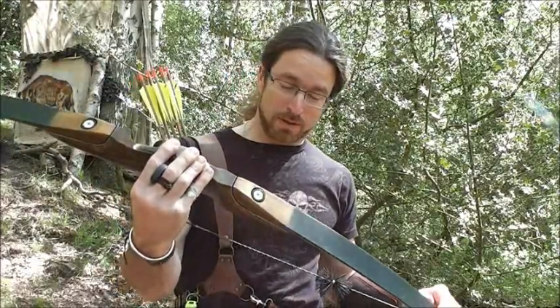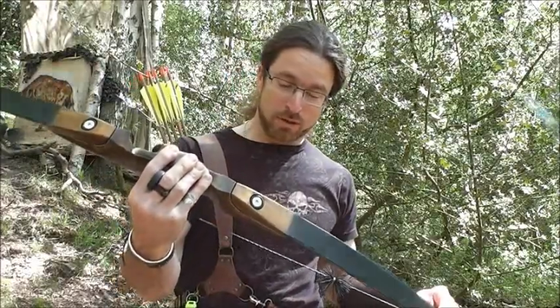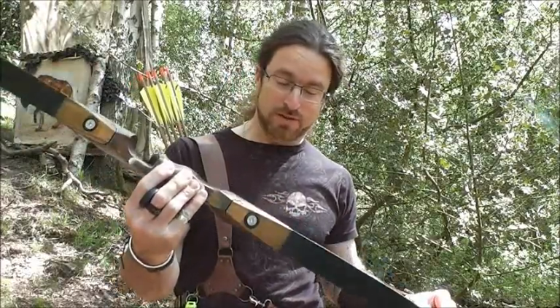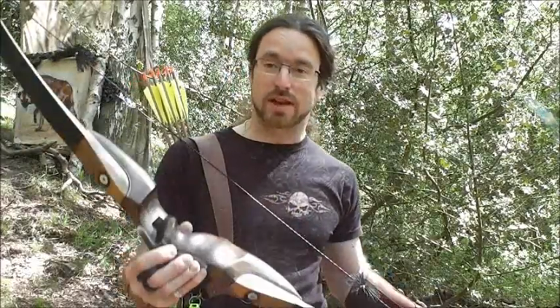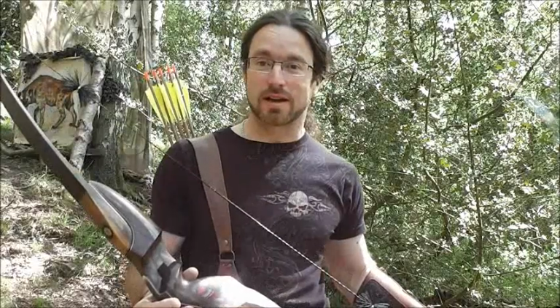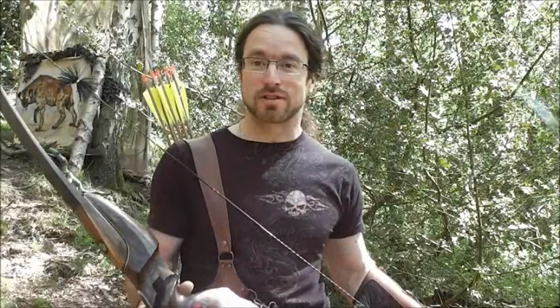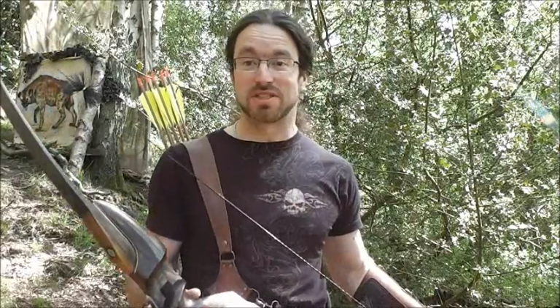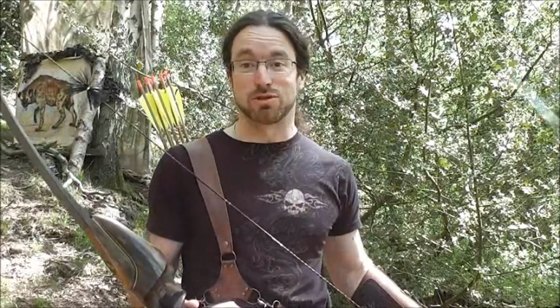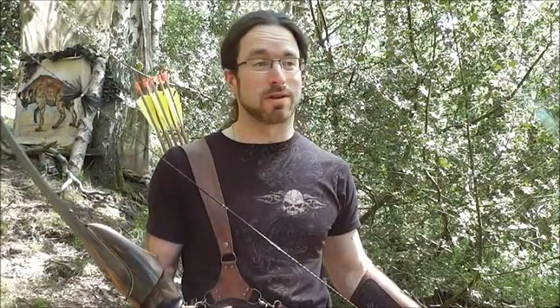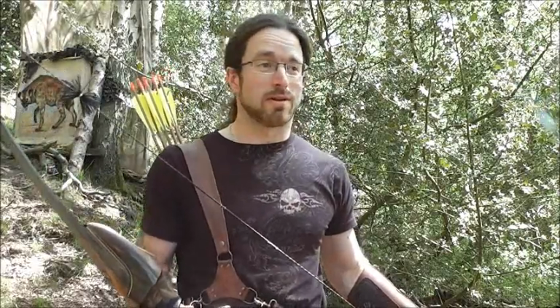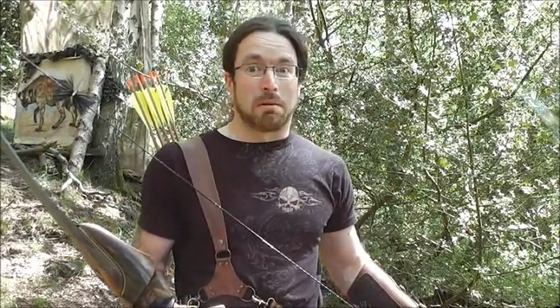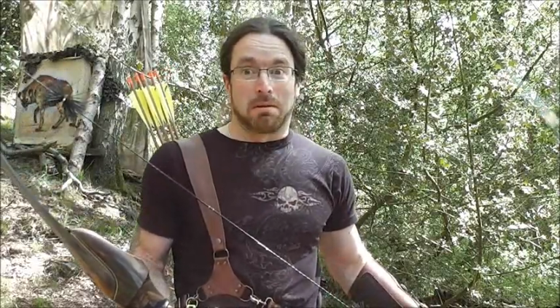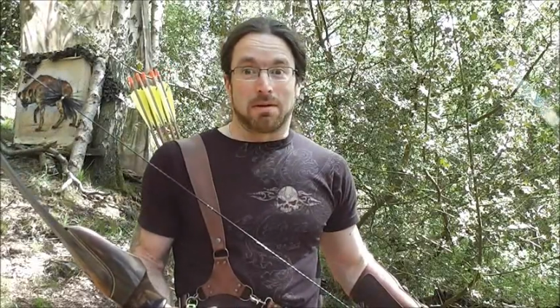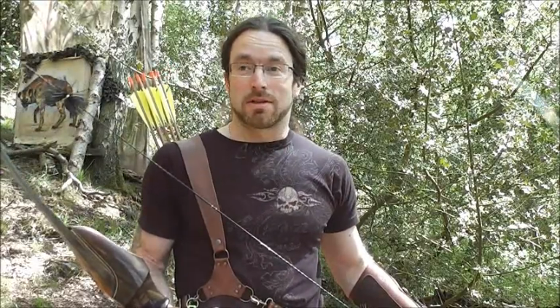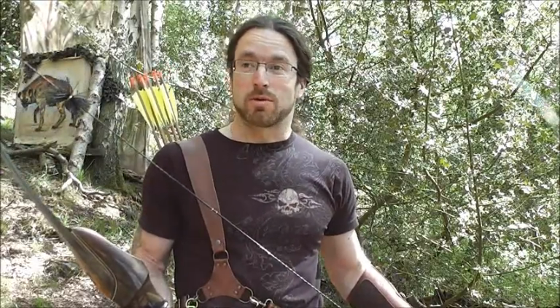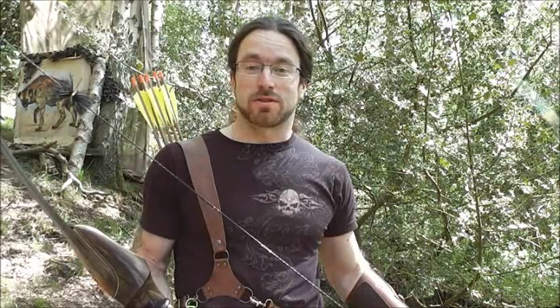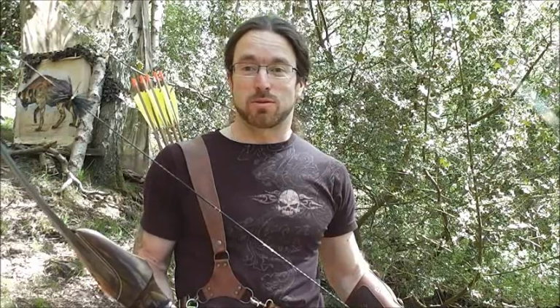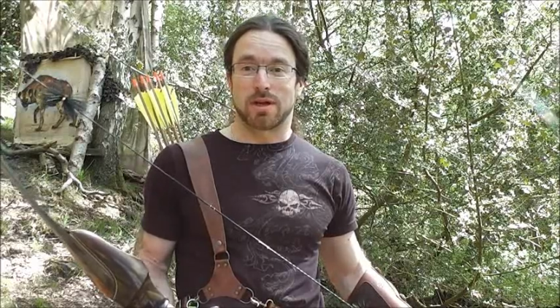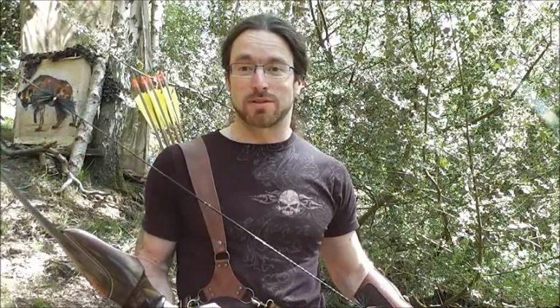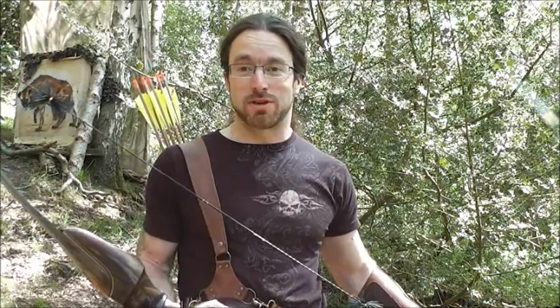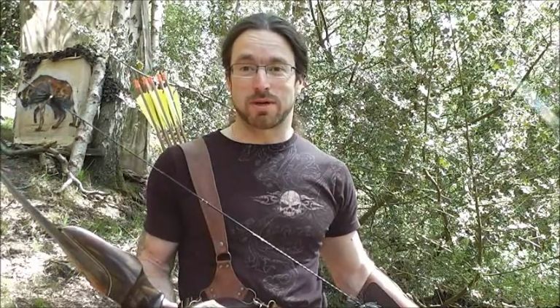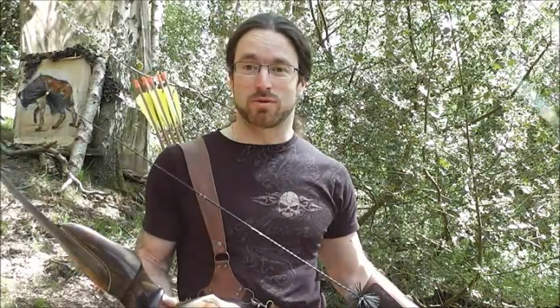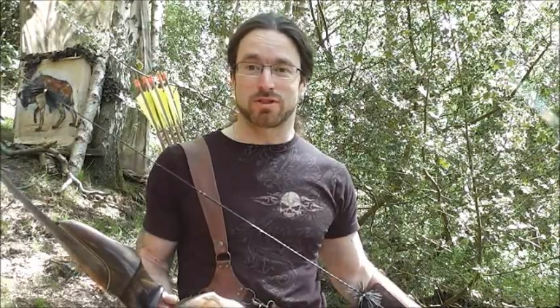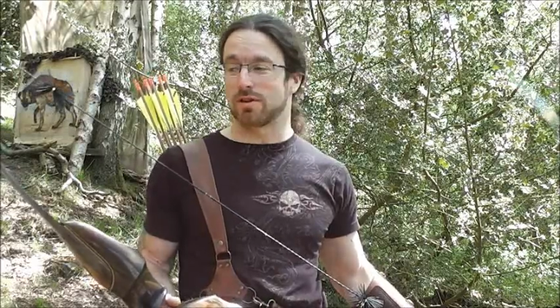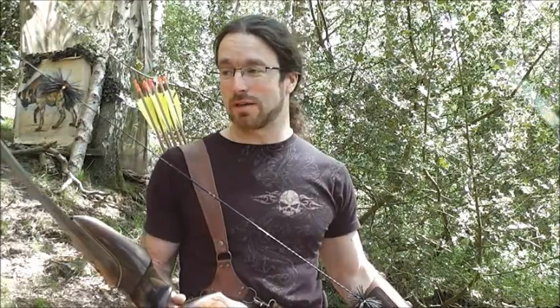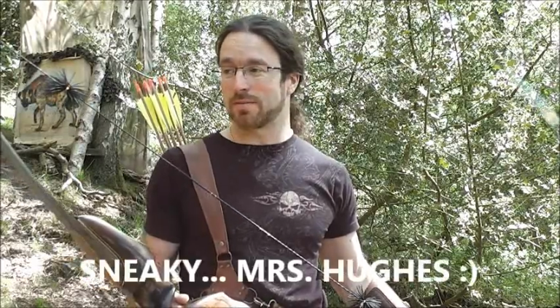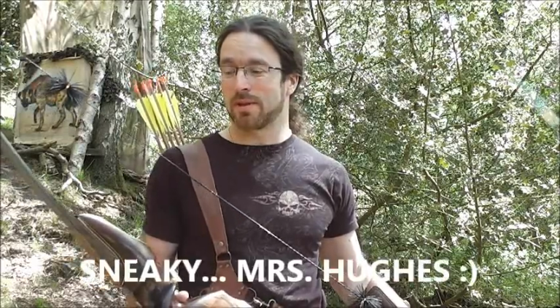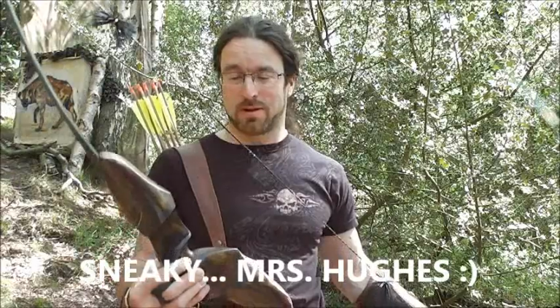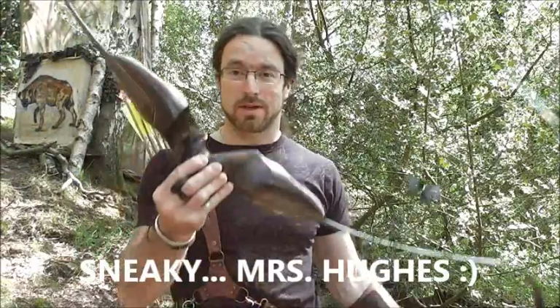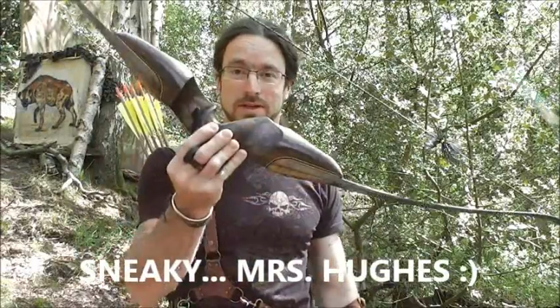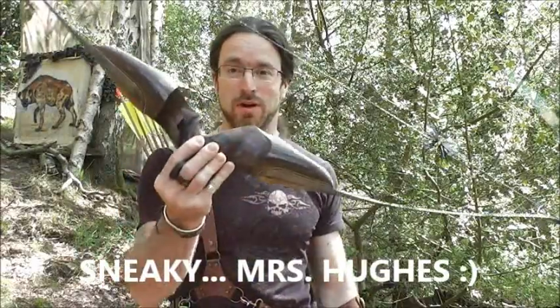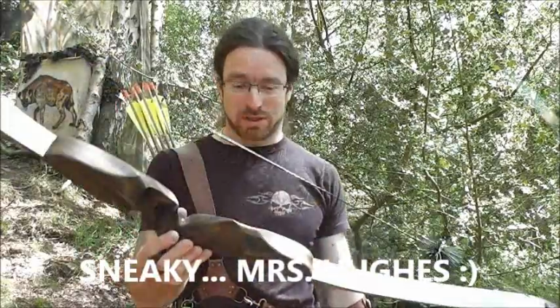The box had arrived yesterday addressed to Mrs Hughes. I spoke to my wife and she said there was a box there addressed to Mrs Hughes but it had Border Archery Scotland on it, and this is what I found inside.